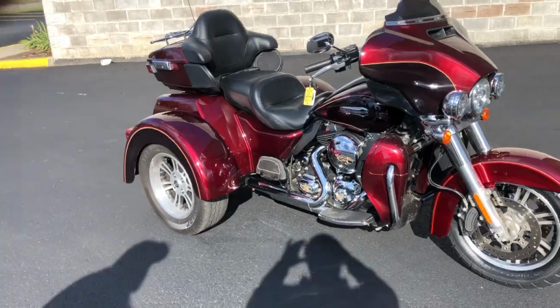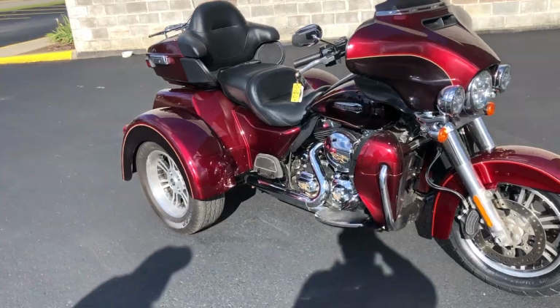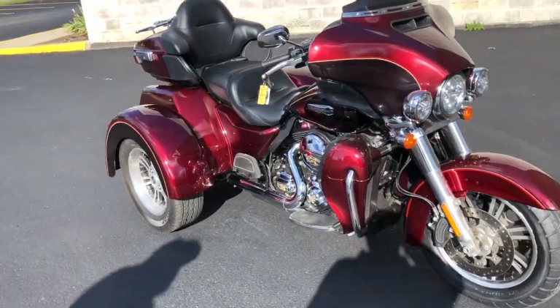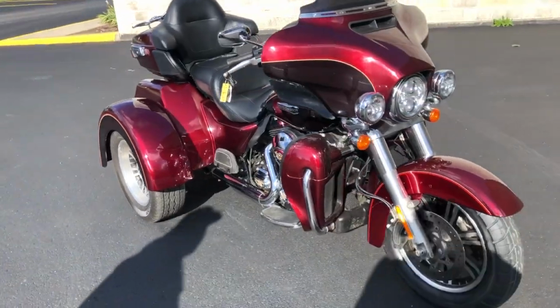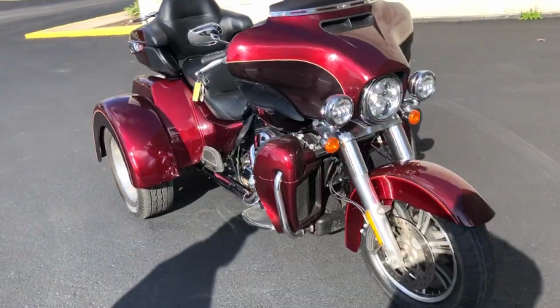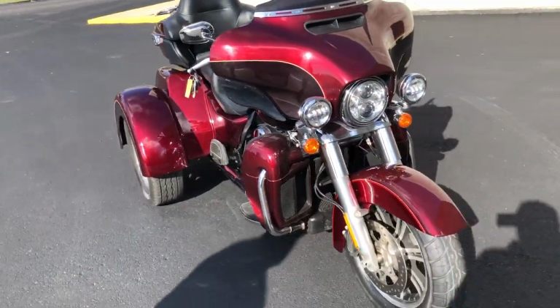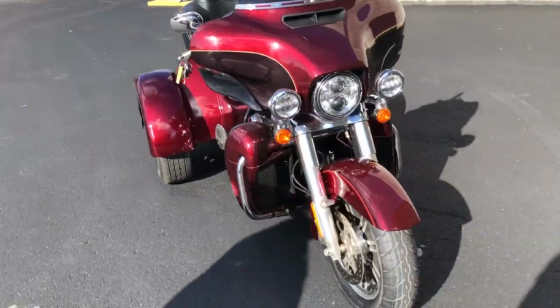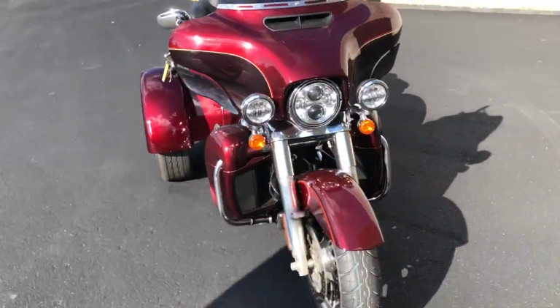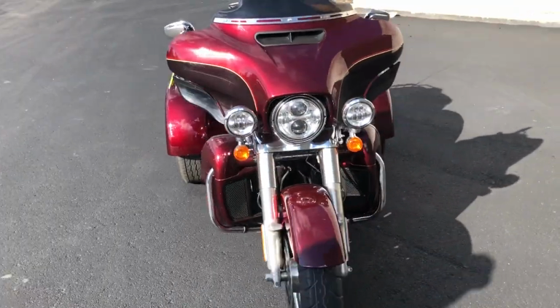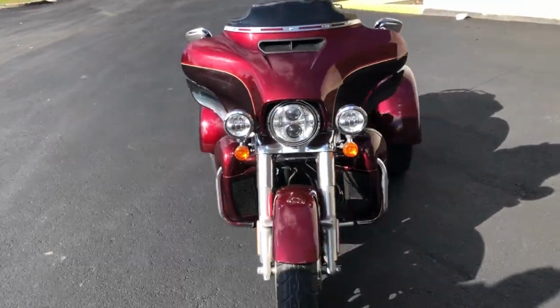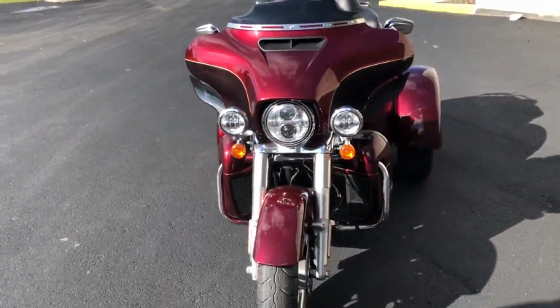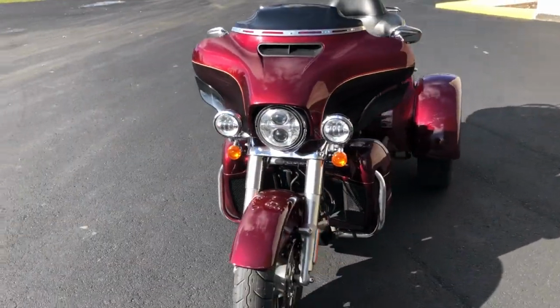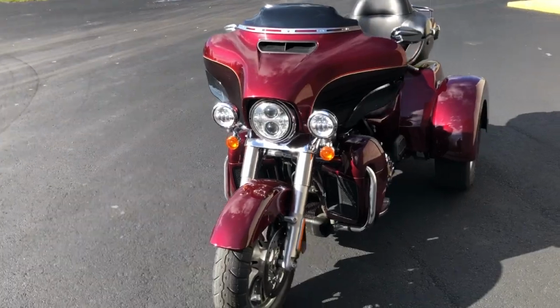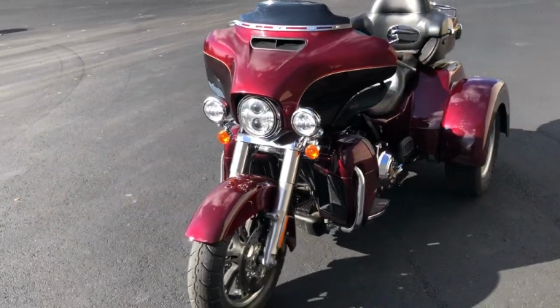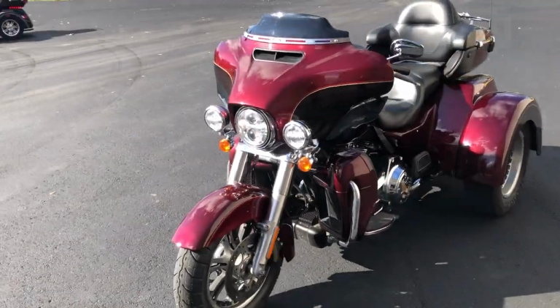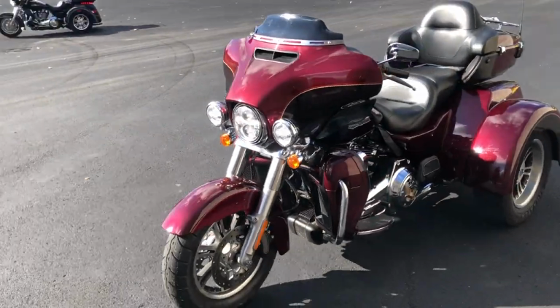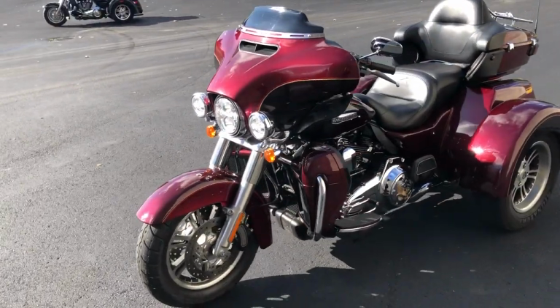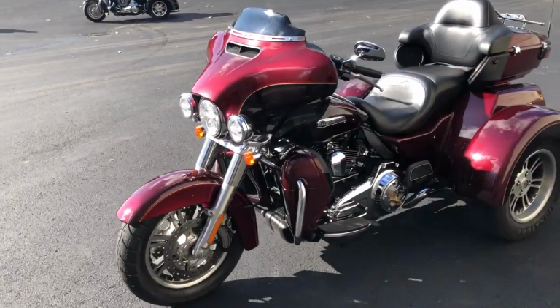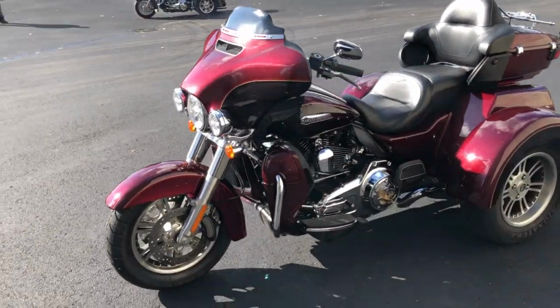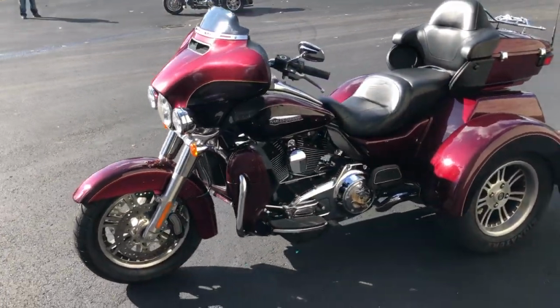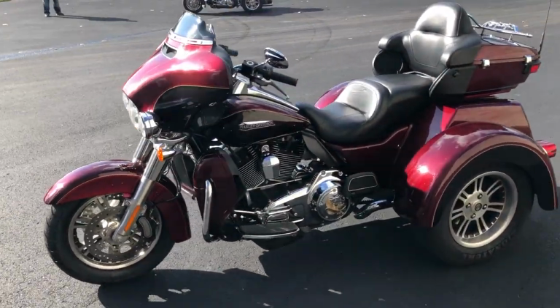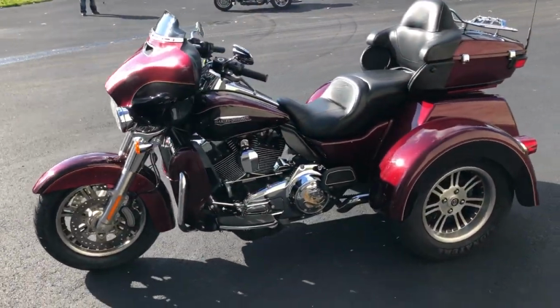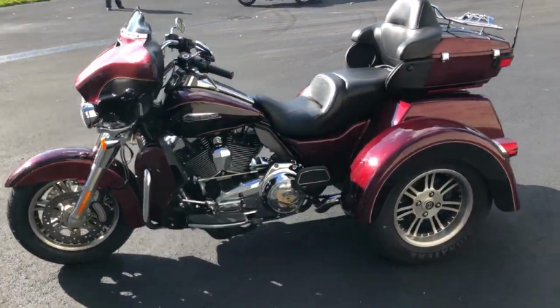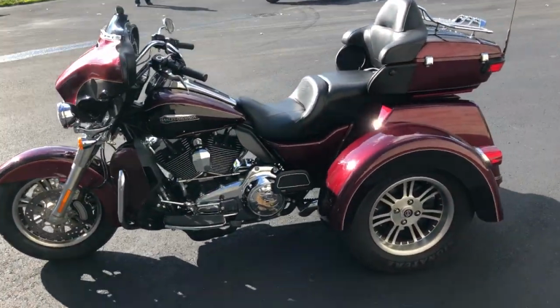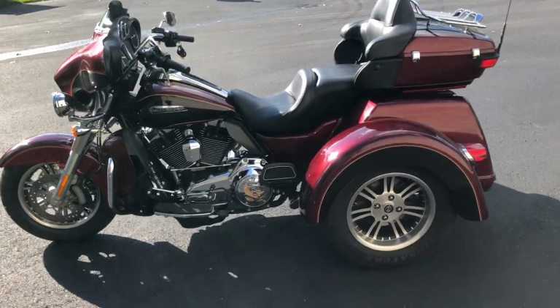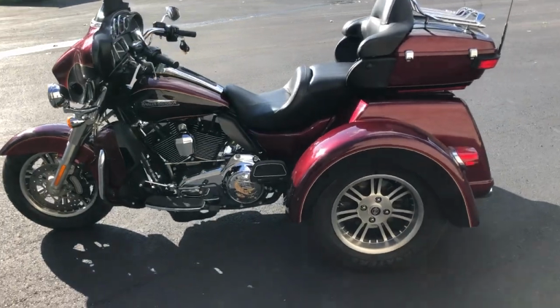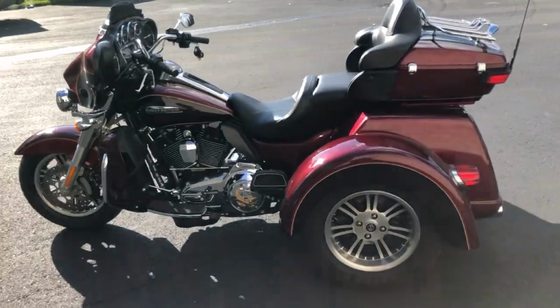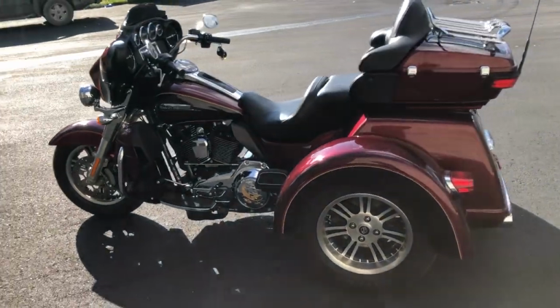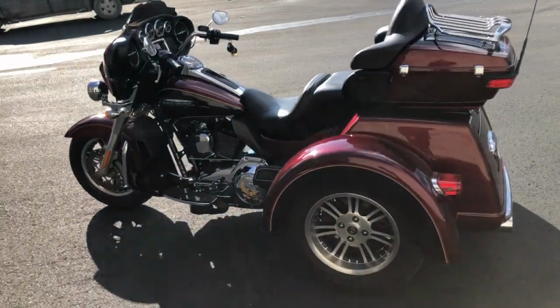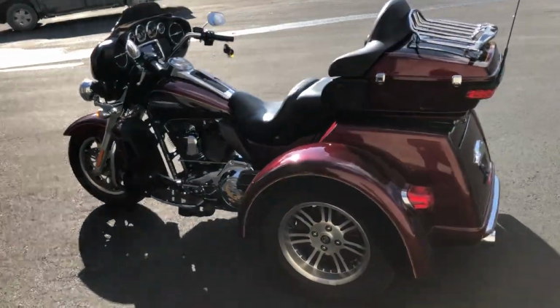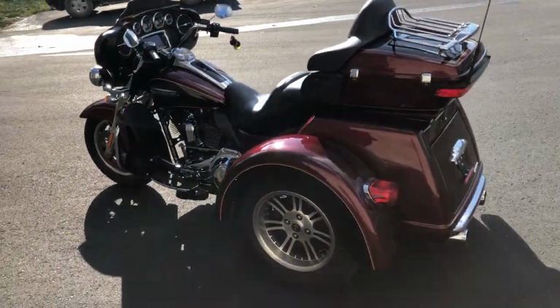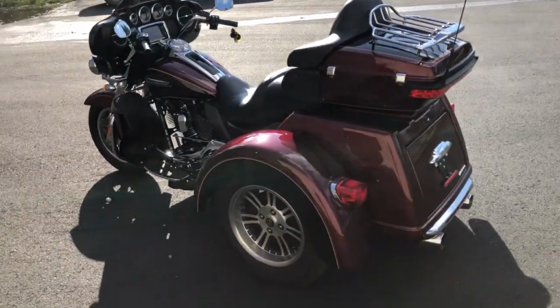Hey guys, ApprovalPowersports.com here doing some videos on some trikes that just came in. Got a 2015 Tri-Glide here in the mysterious red sunglow. You get that oversized LED screen with the navigation, Harley engine covers.